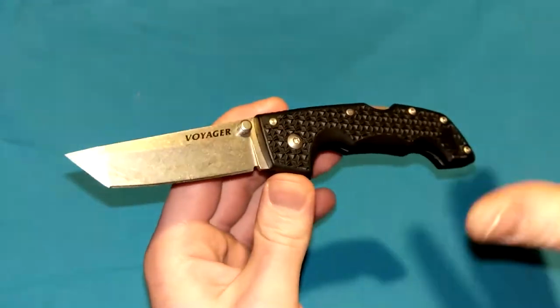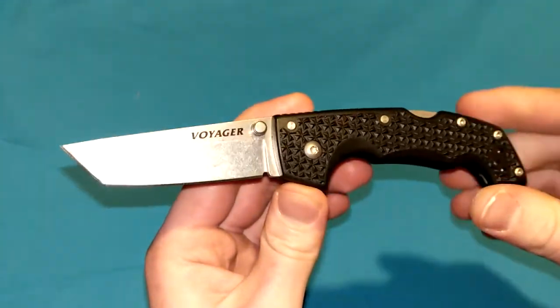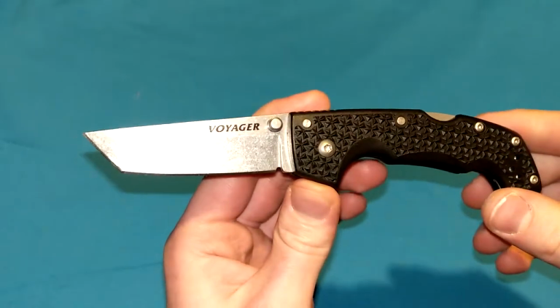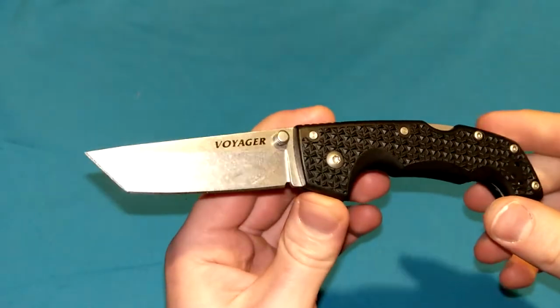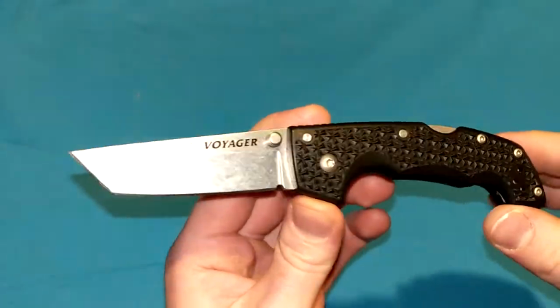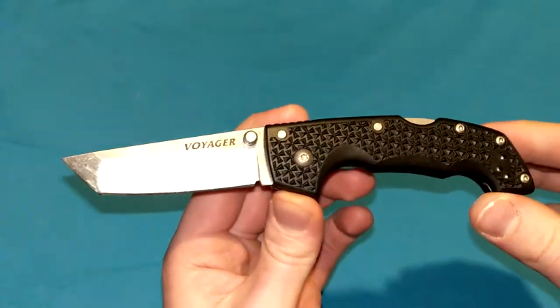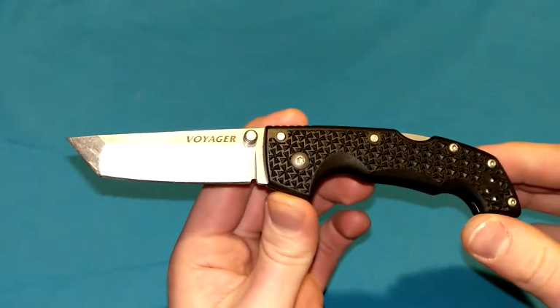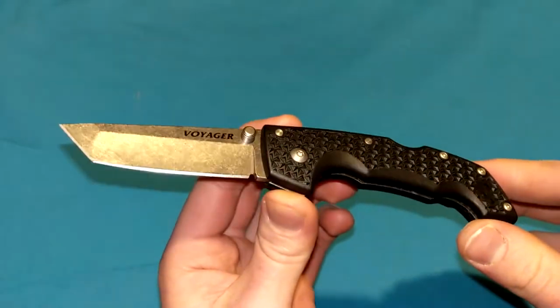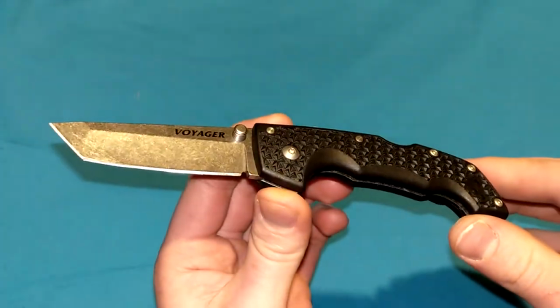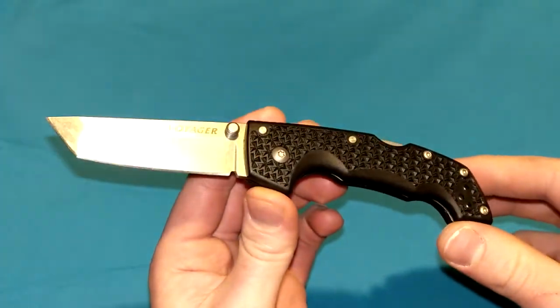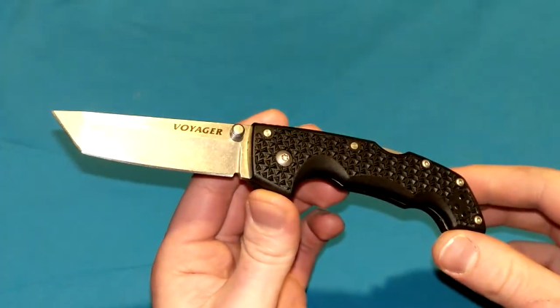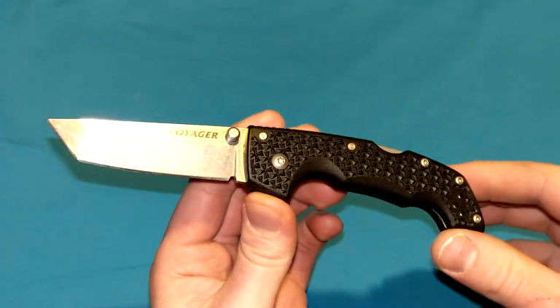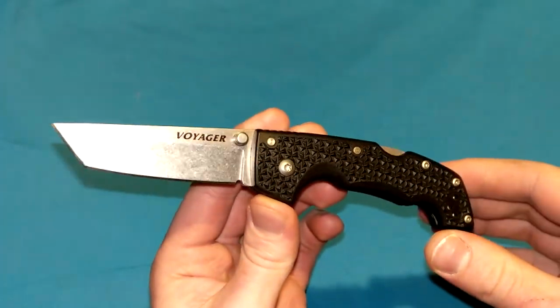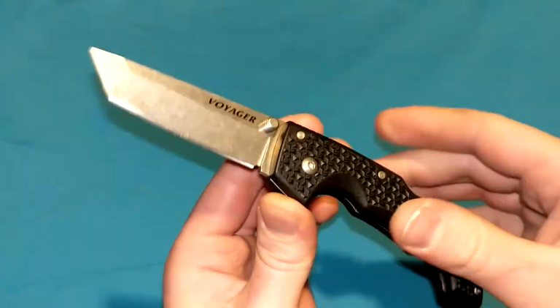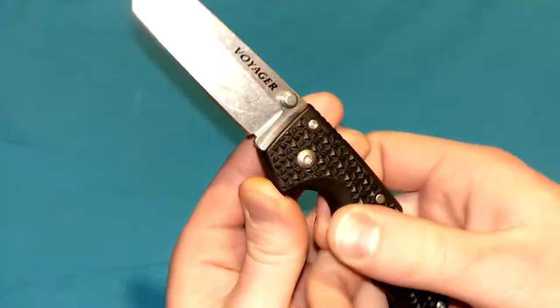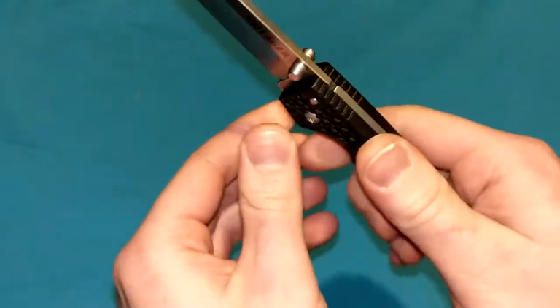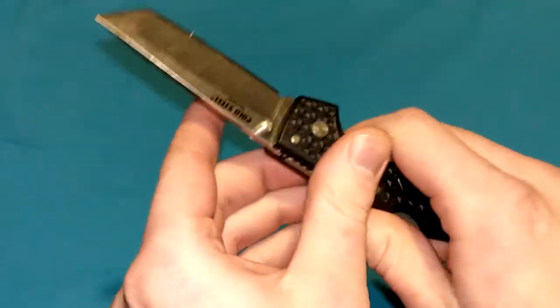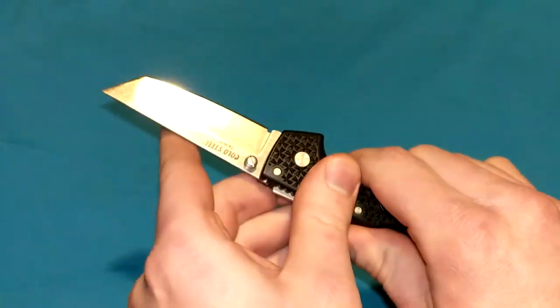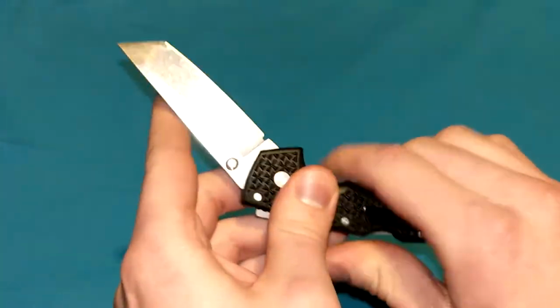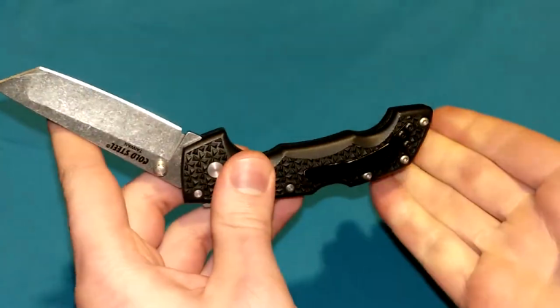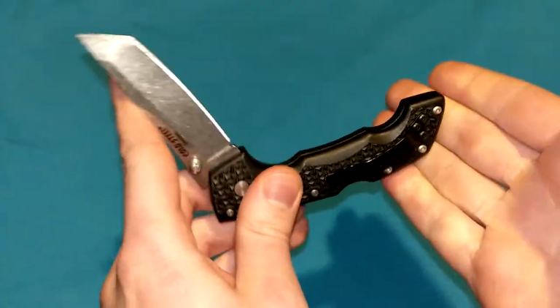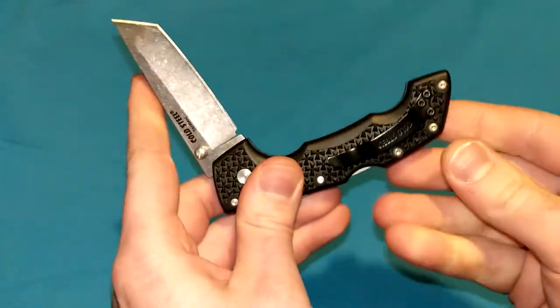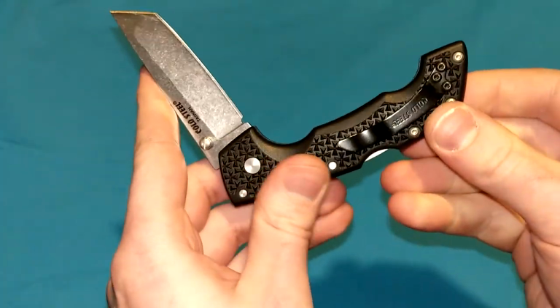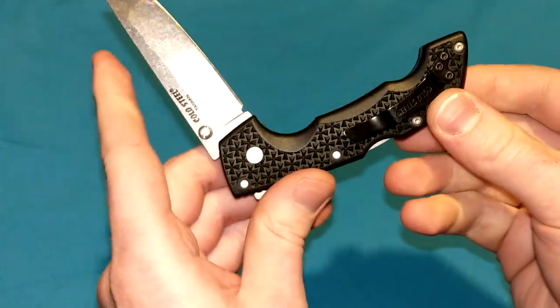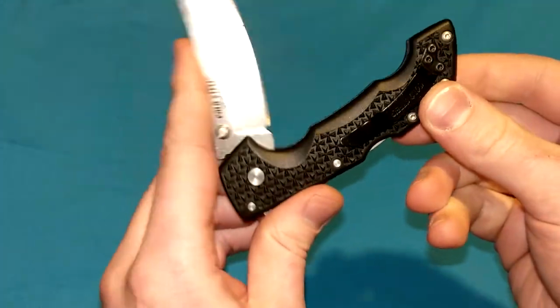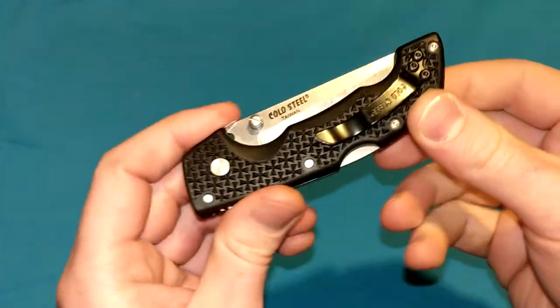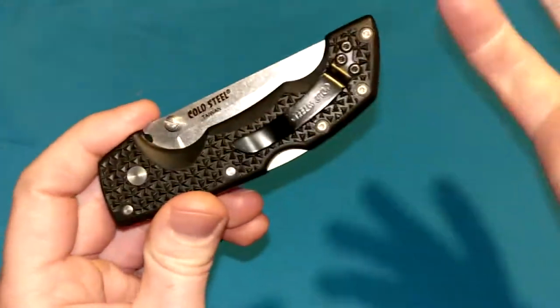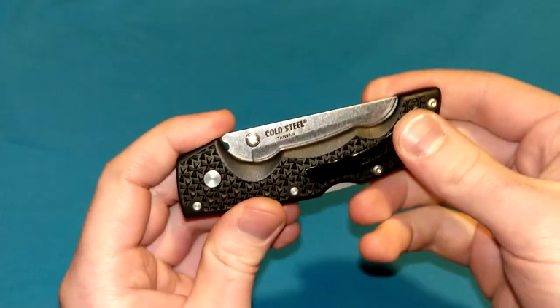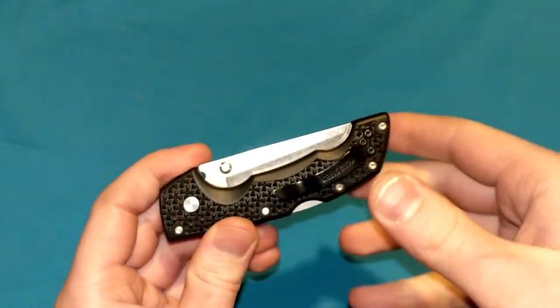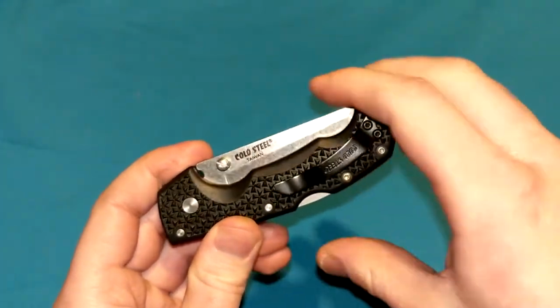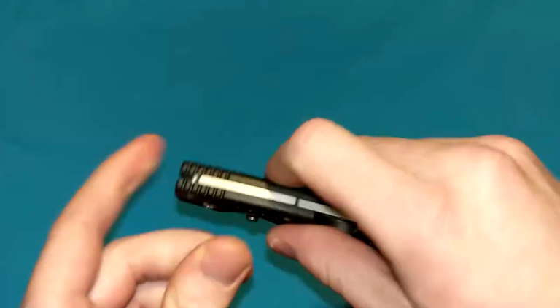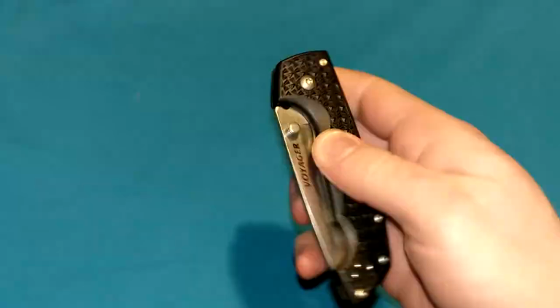Right off the bat, if you find these in good condition, you're going to pay probably around $60, maybe a little bit more. You're definitely going to pay more if it's new in-box, because they're discontinued. That's just how that goes.